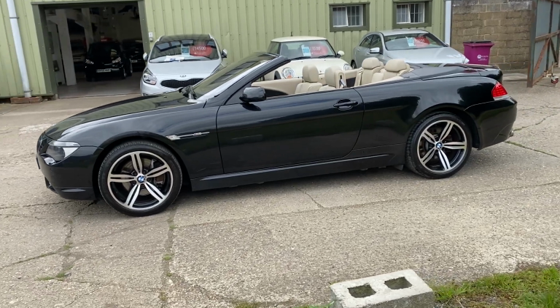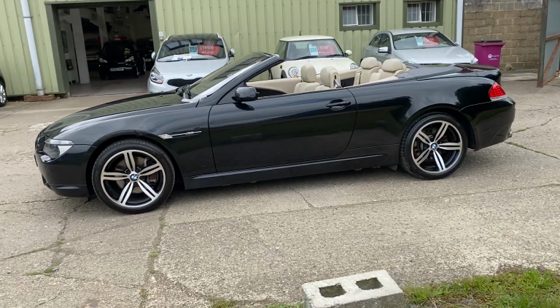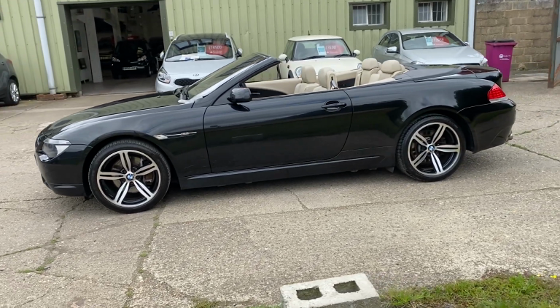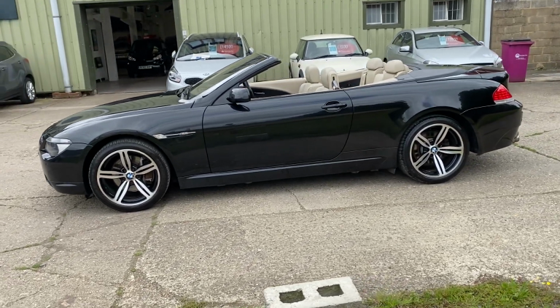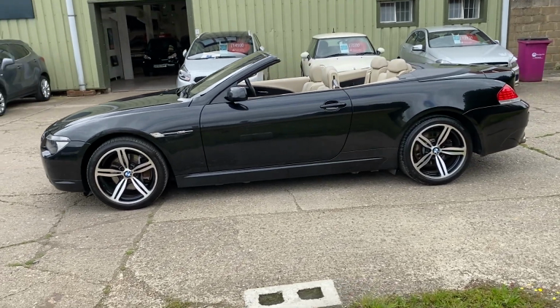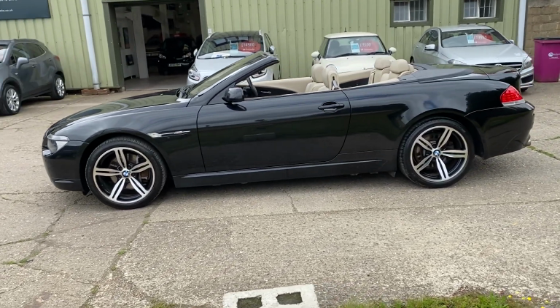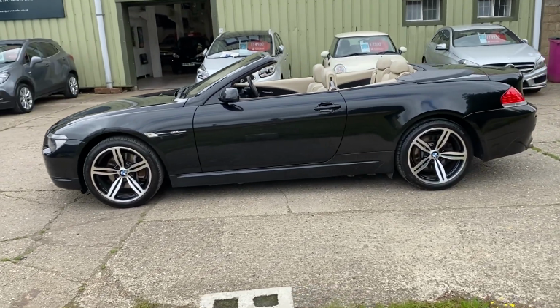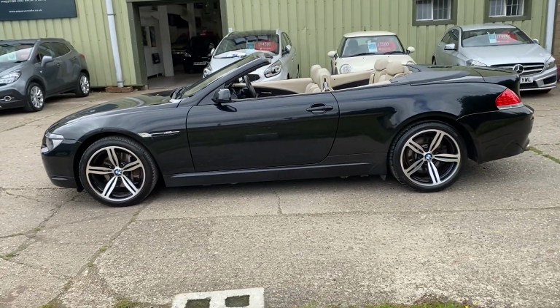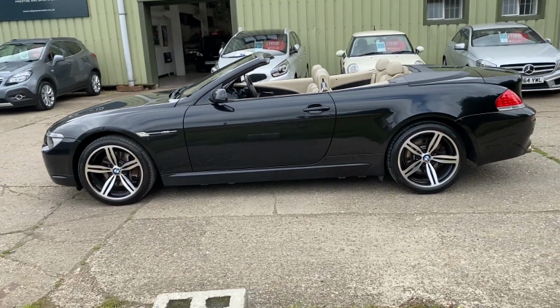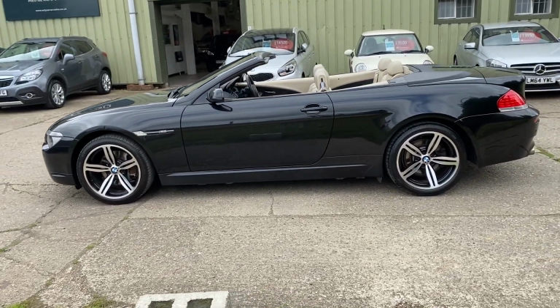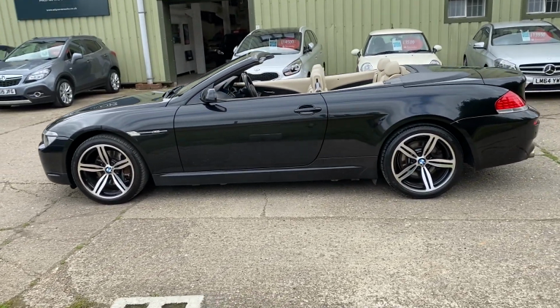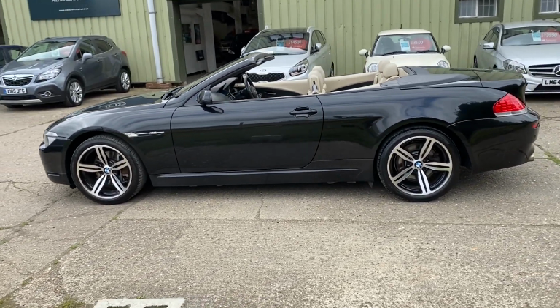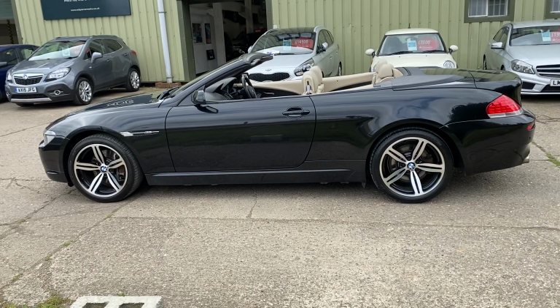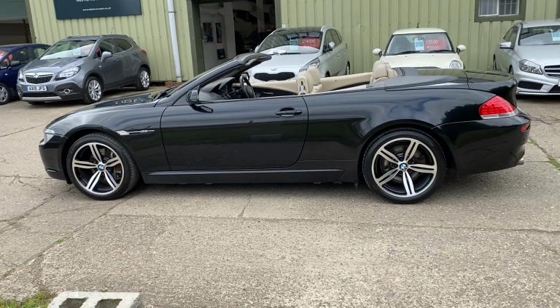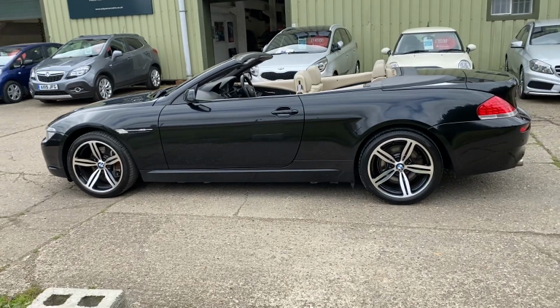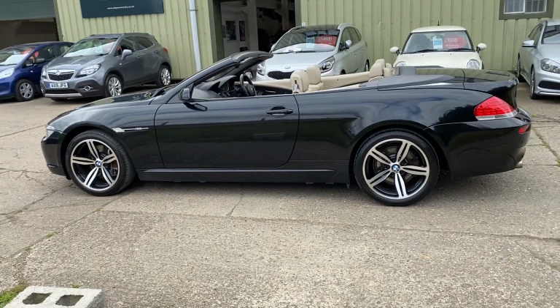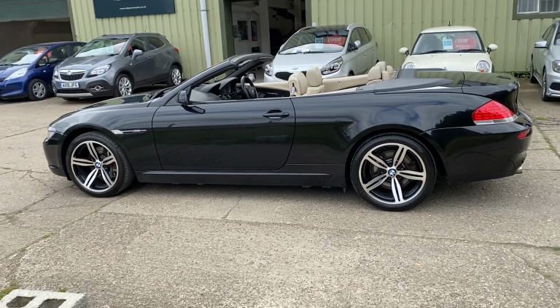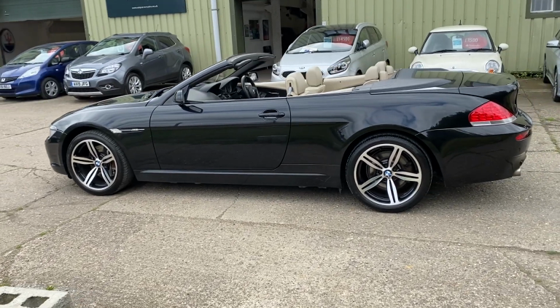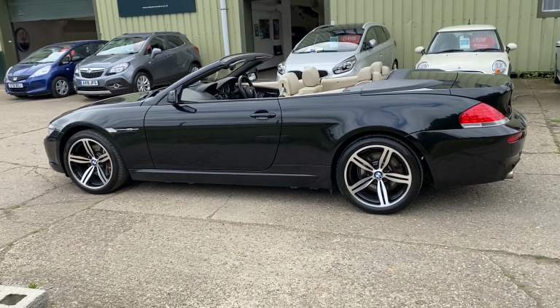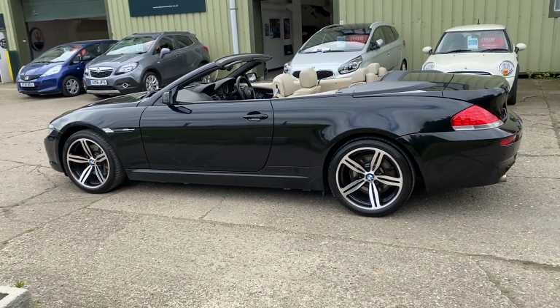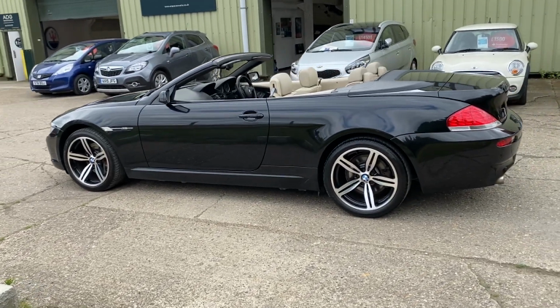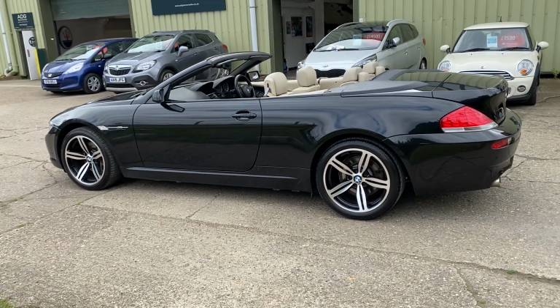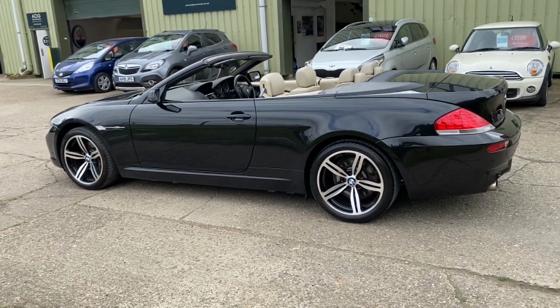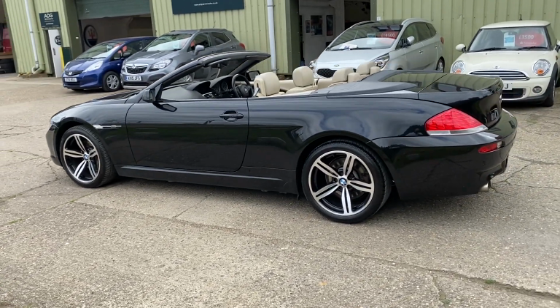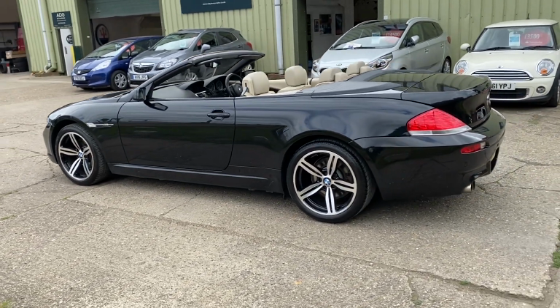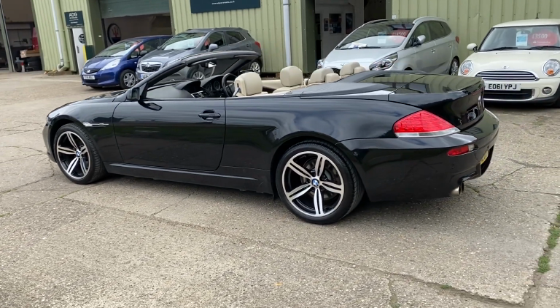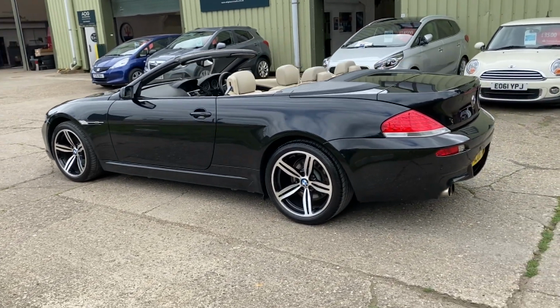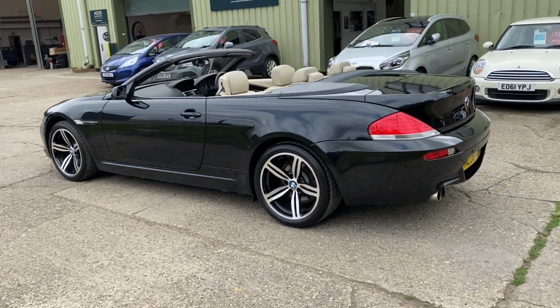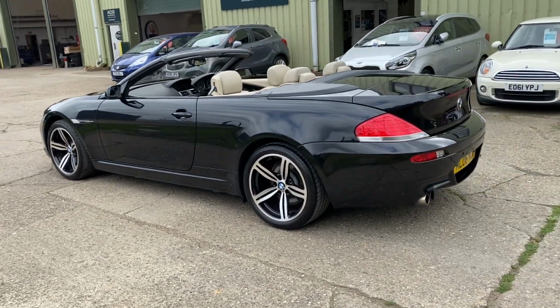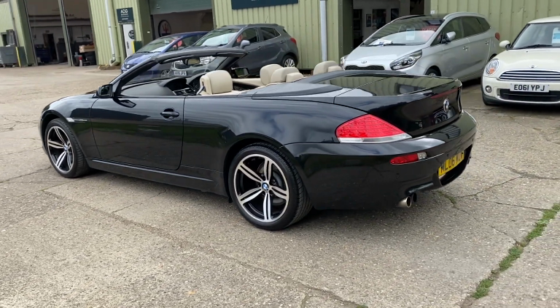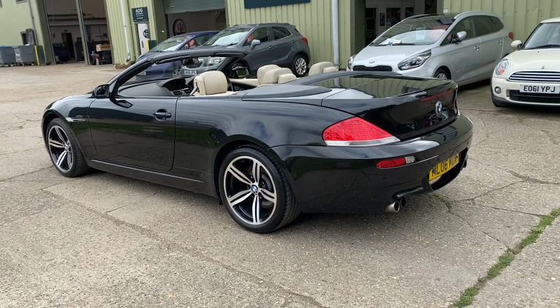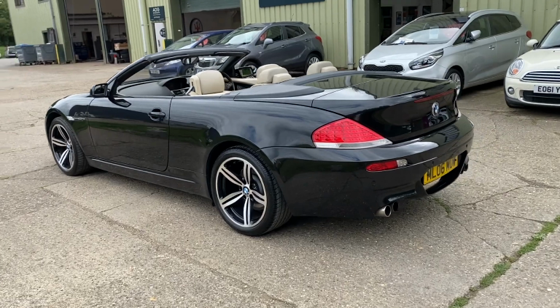The car is finished in sapphire black metallic, with auto adaptive xenon headlights, 19-inch M6 alloy wheels, and front and rear parking sensors.